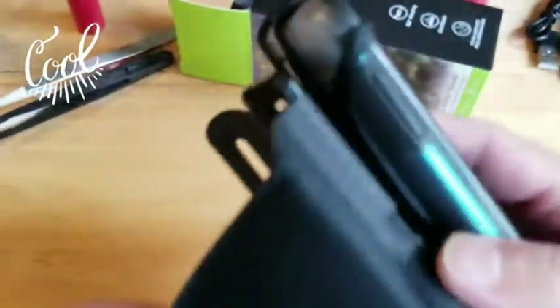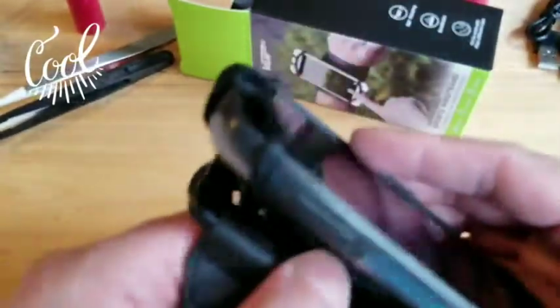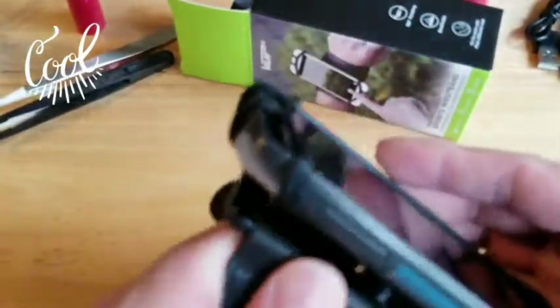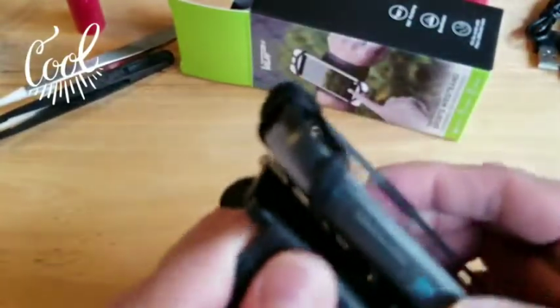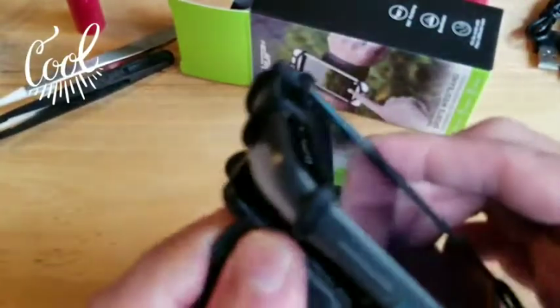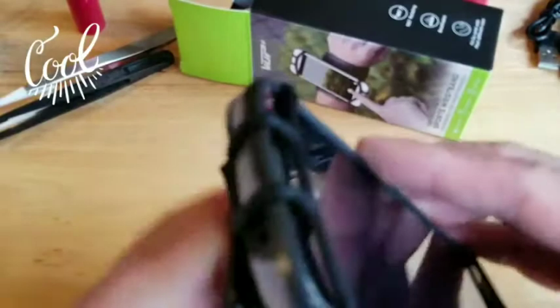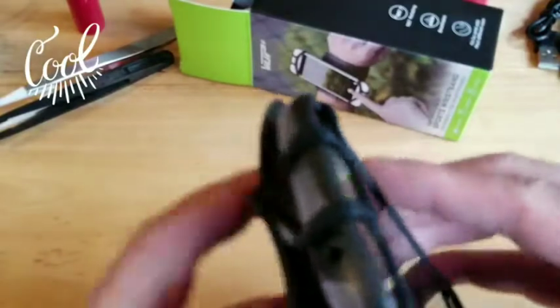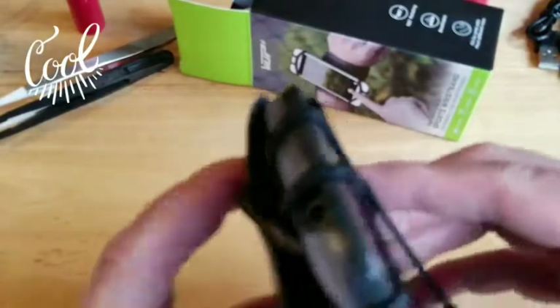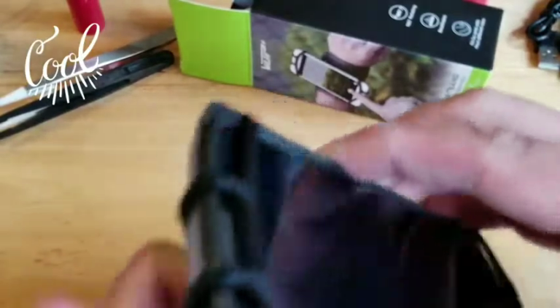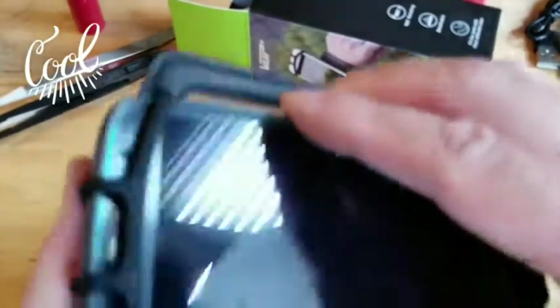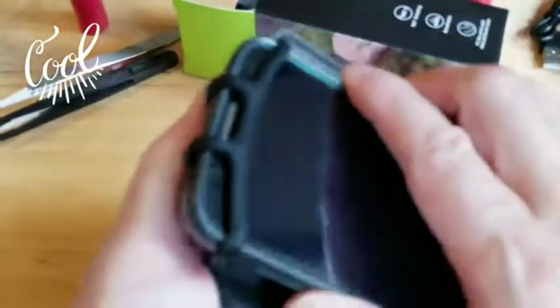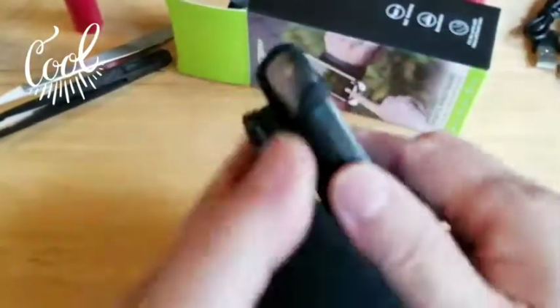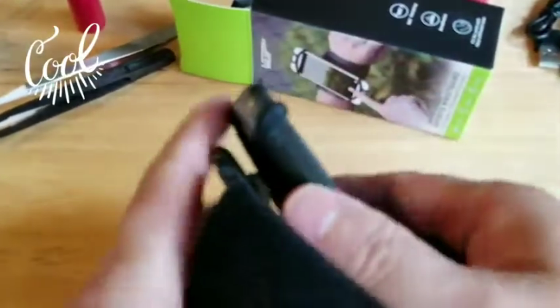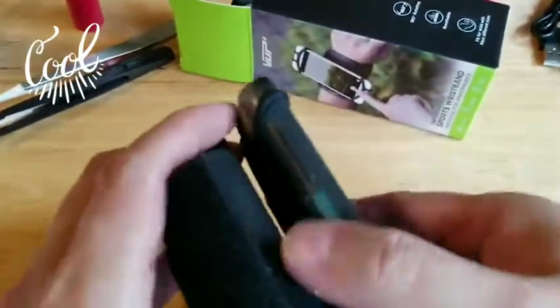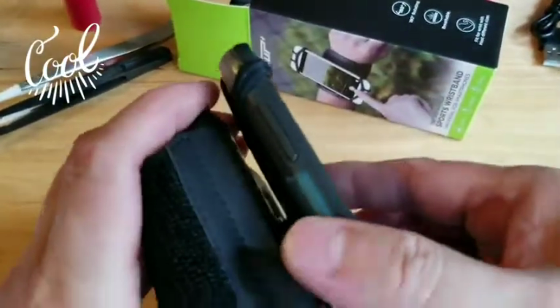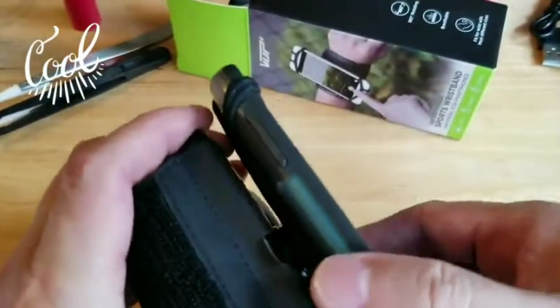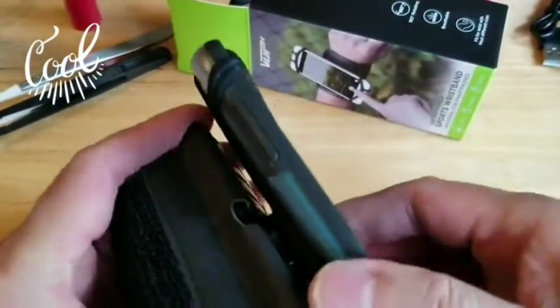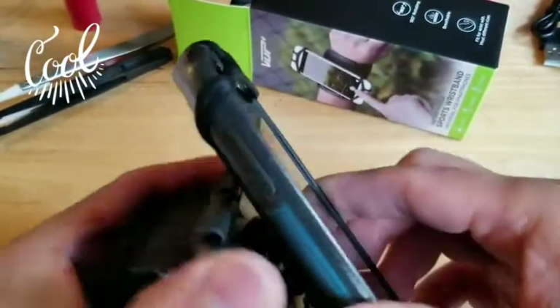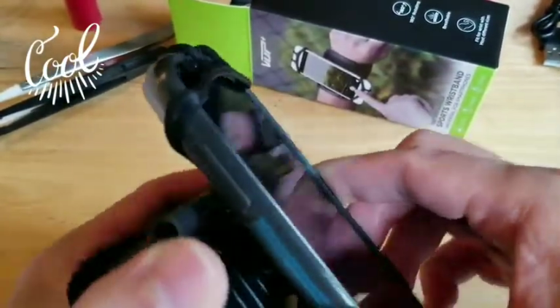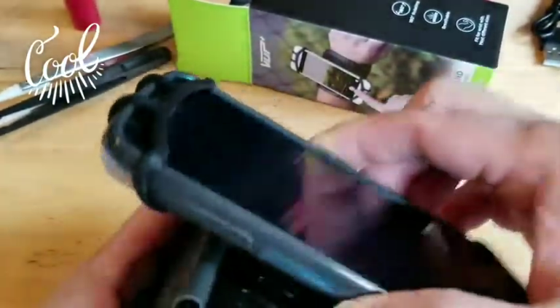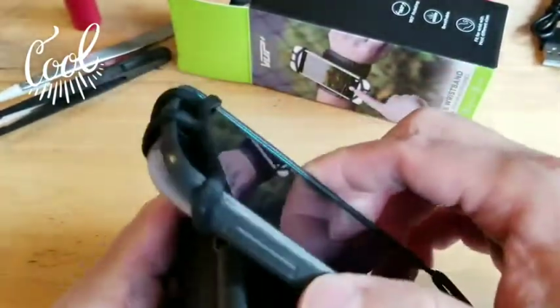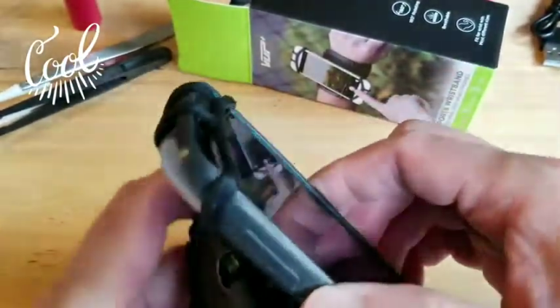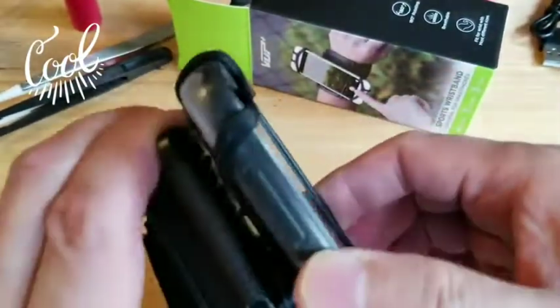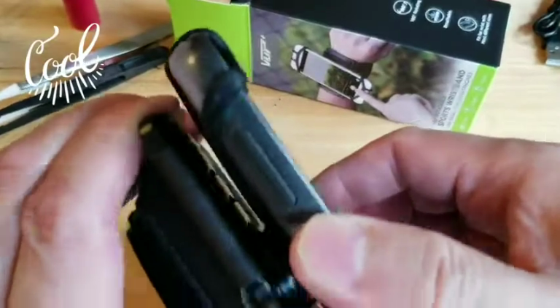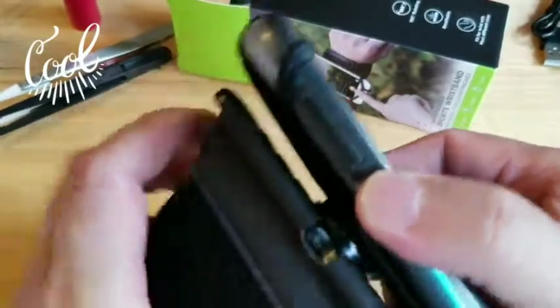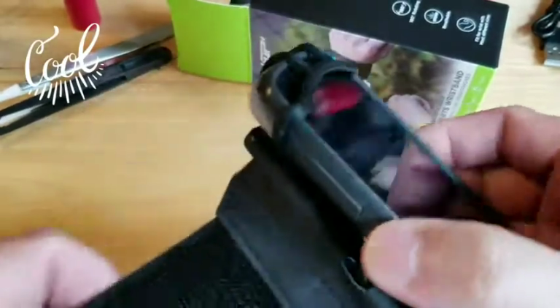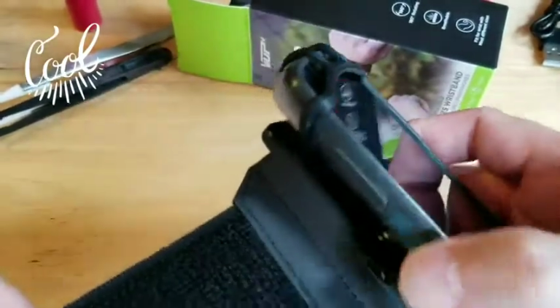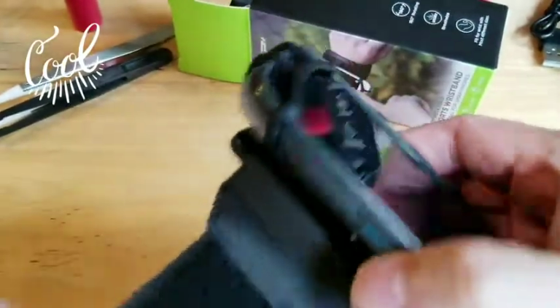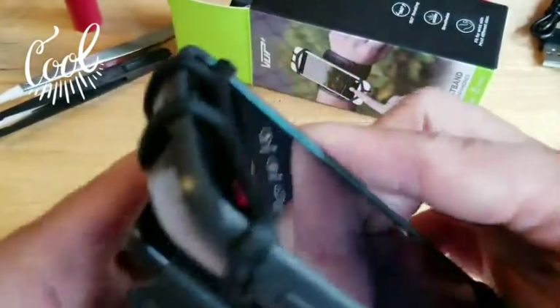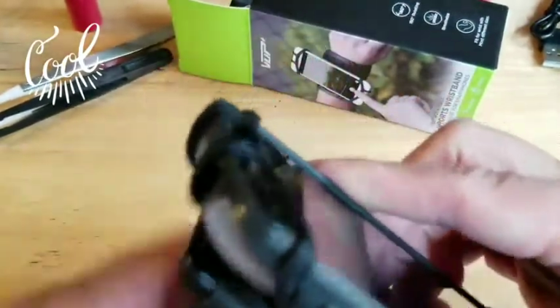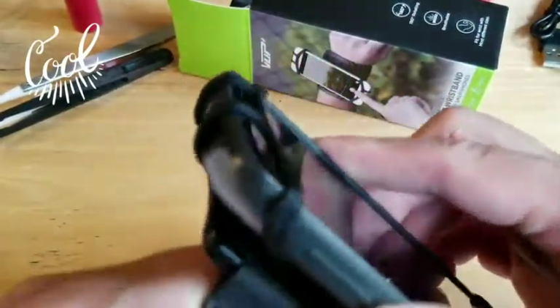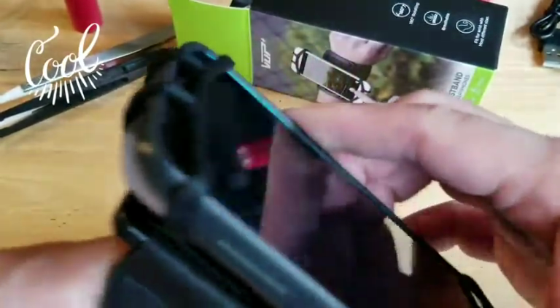And it rotates. Let's see if I can get it to rotate — yeah, it rotates. So let's strap this on the arm real quick.